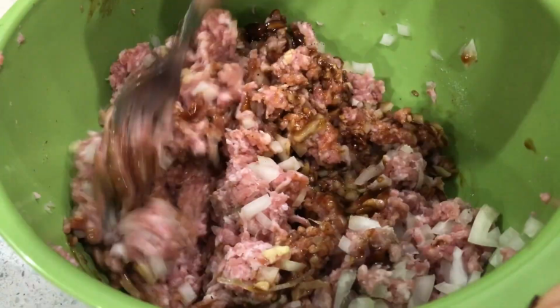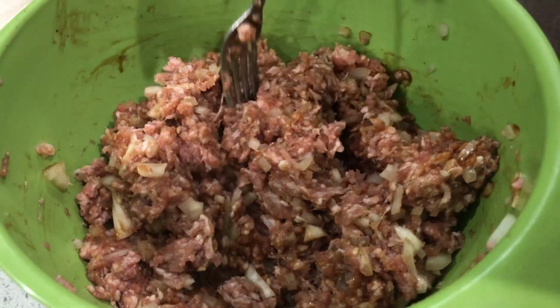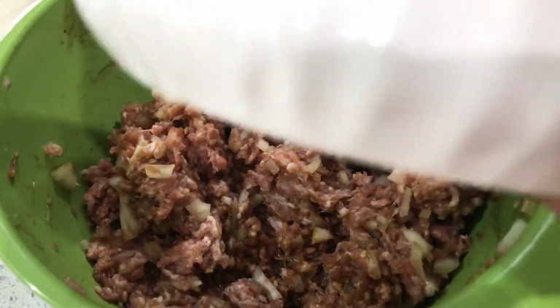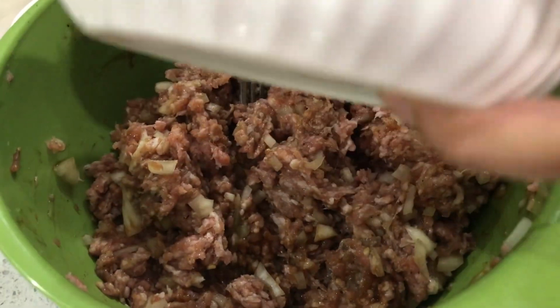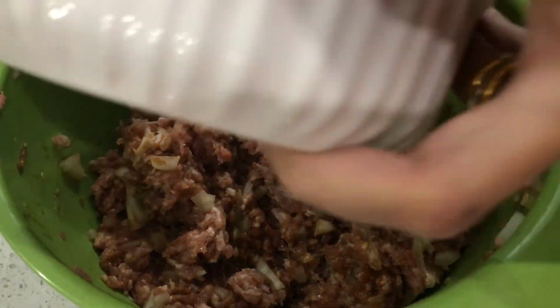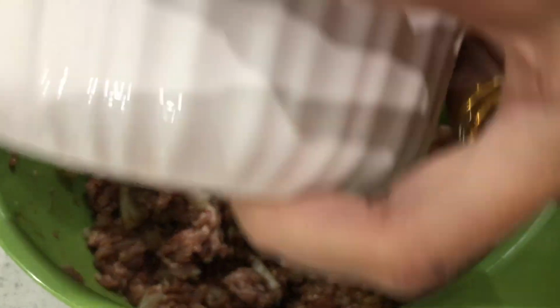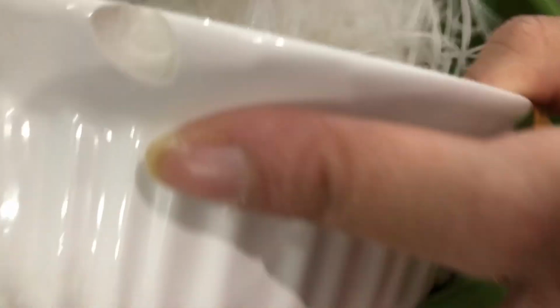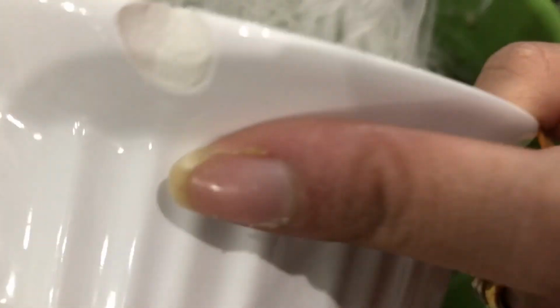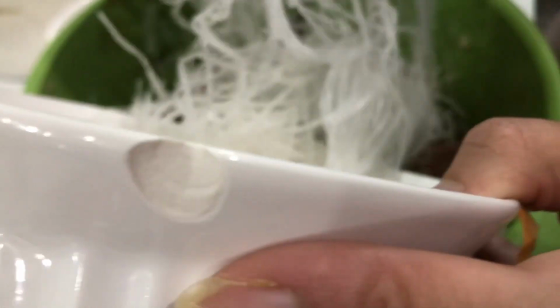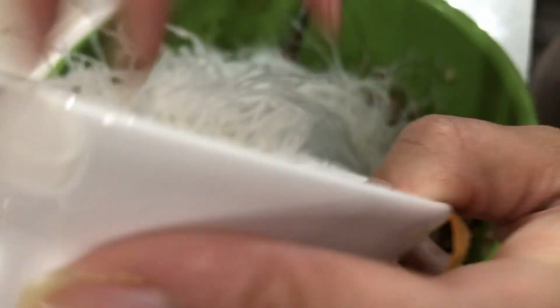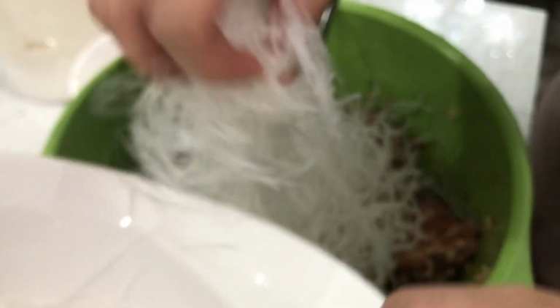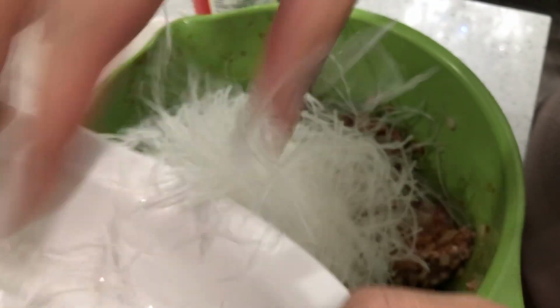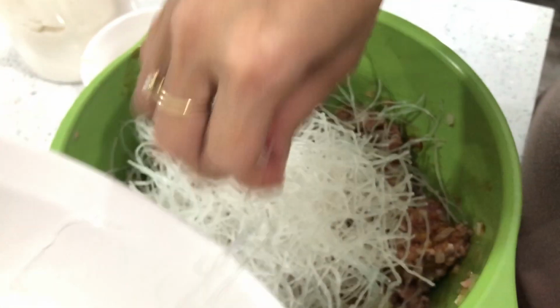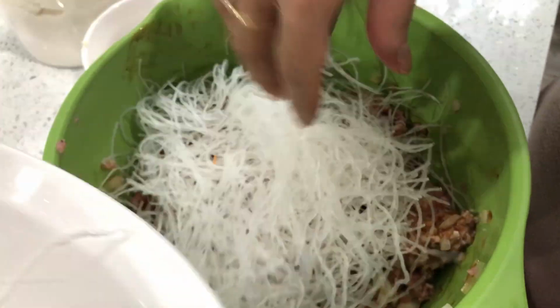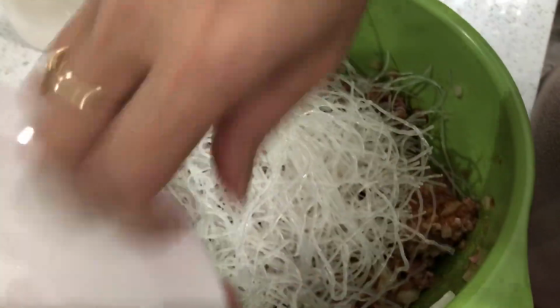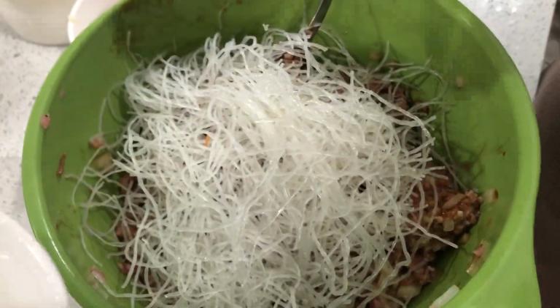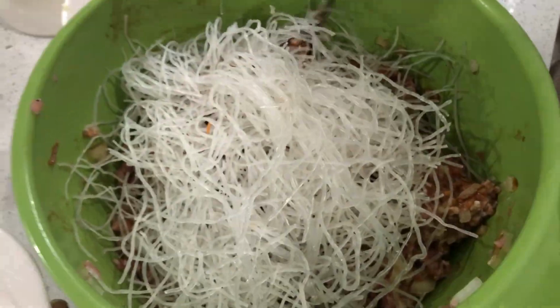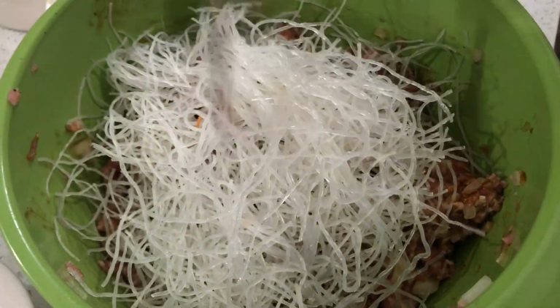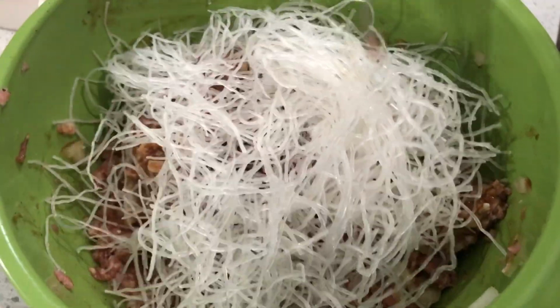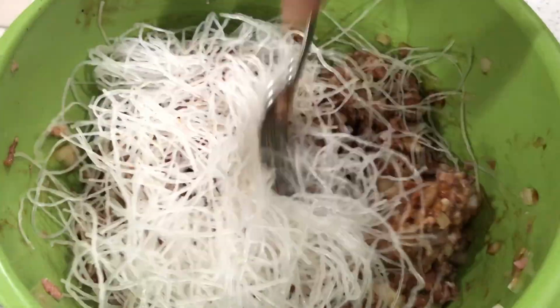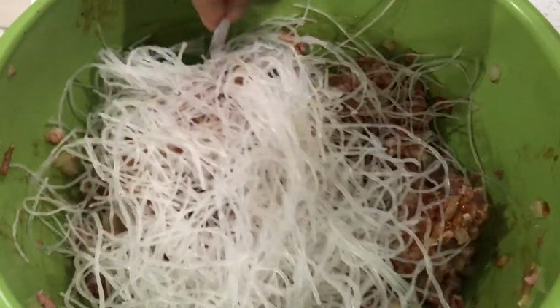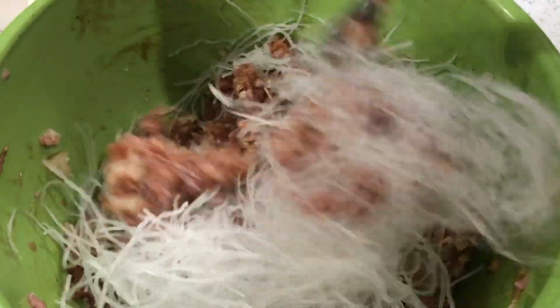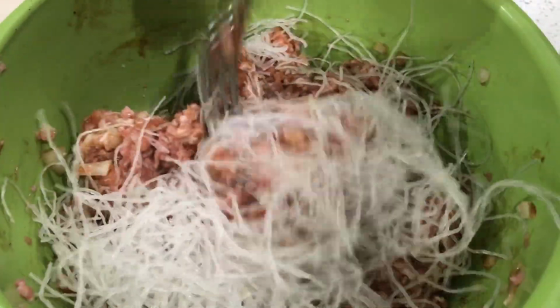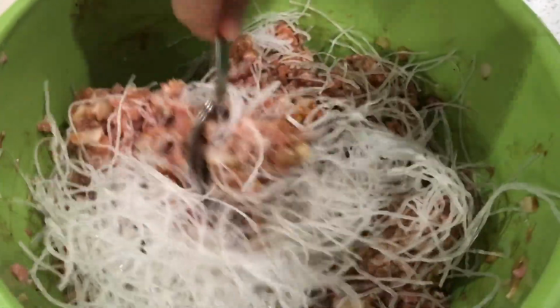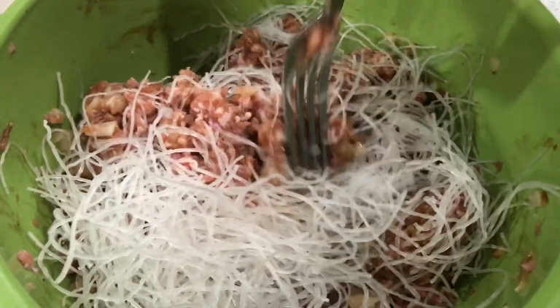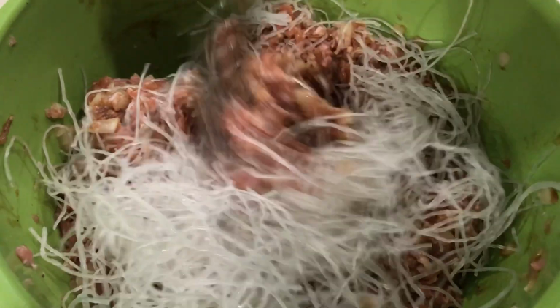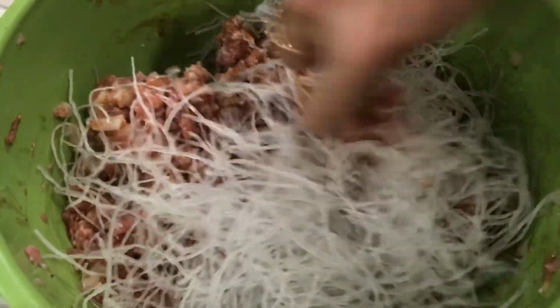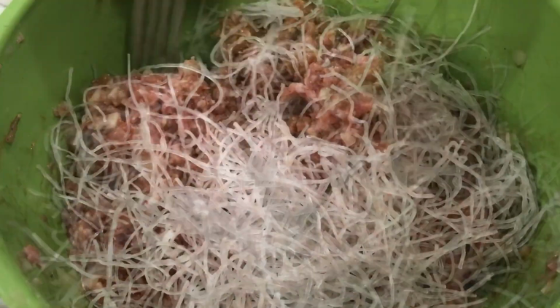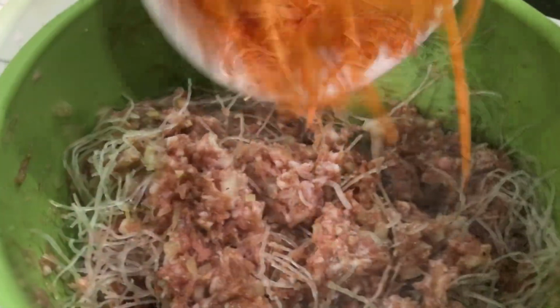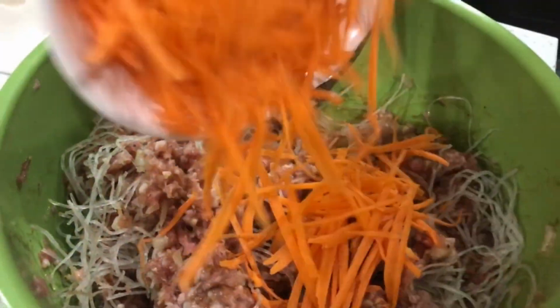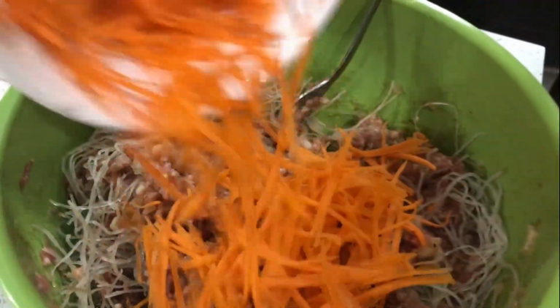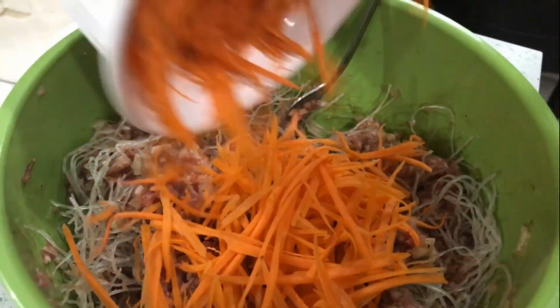I'm going to throw in our vermicelli noodles. I already pre-soaked these in a little bit of water so it's easier to work with, and I cut them up into about three pieces. I'm going to throw in our shredded carrots.